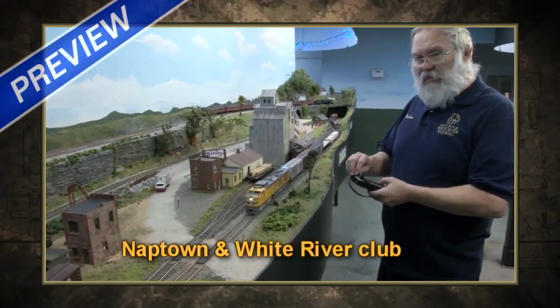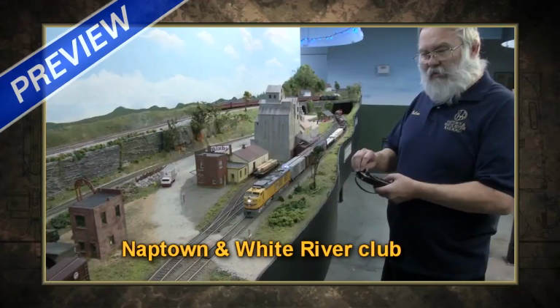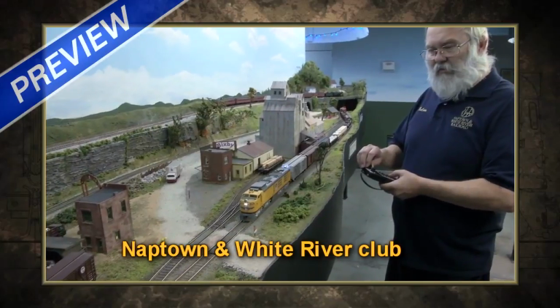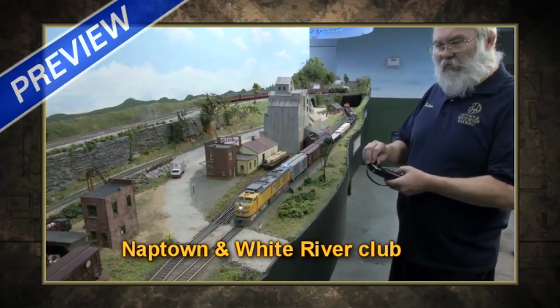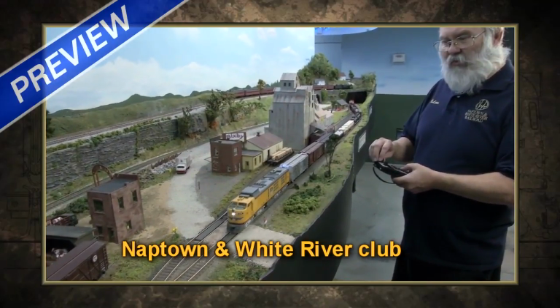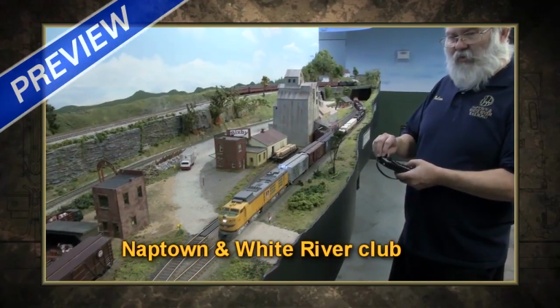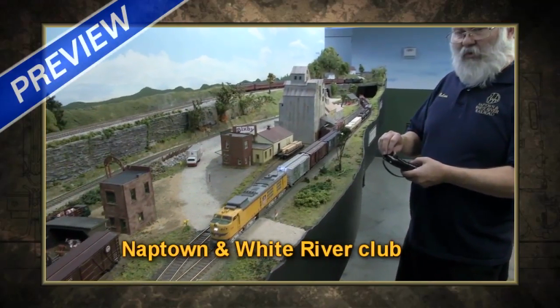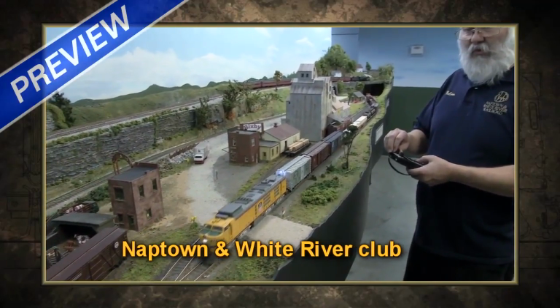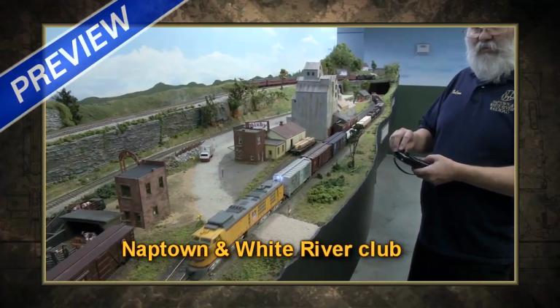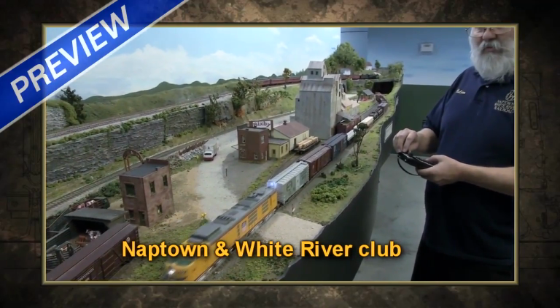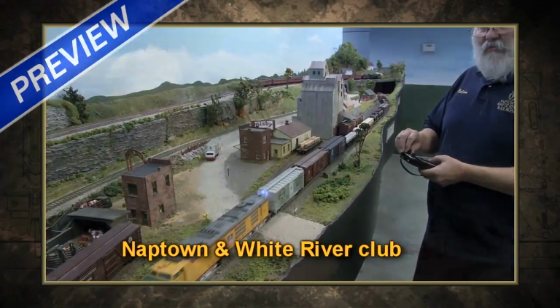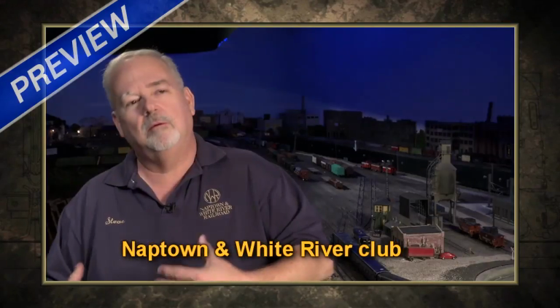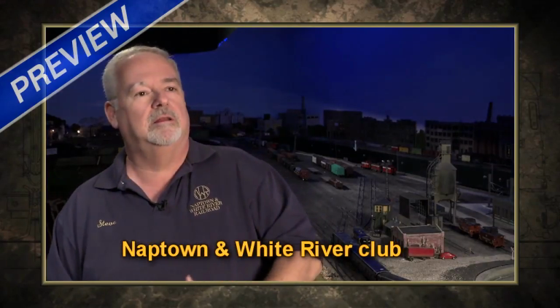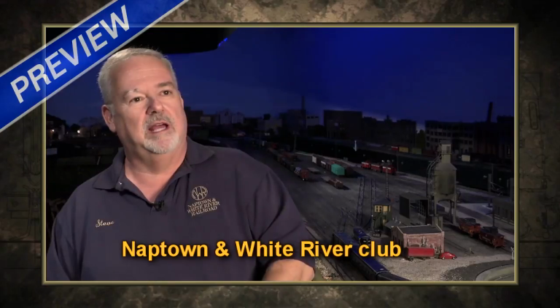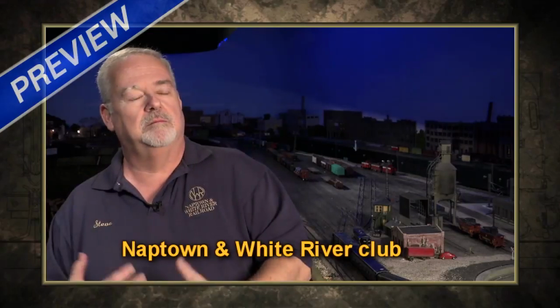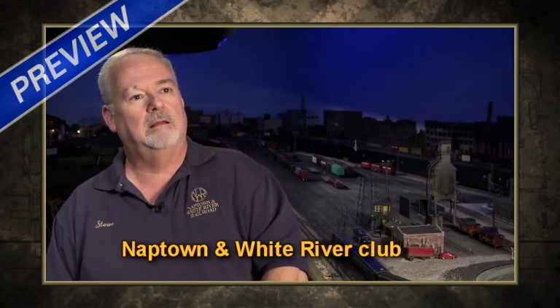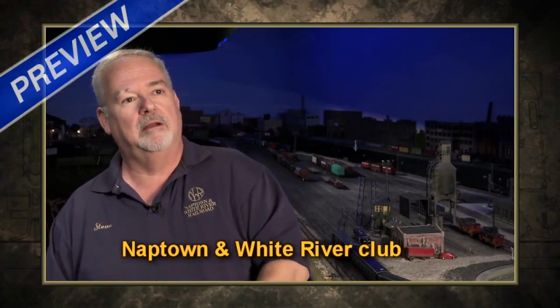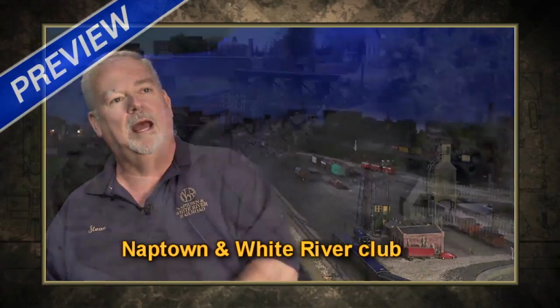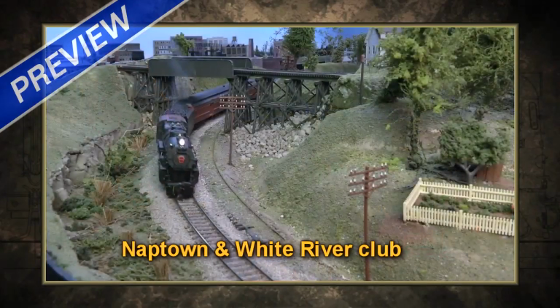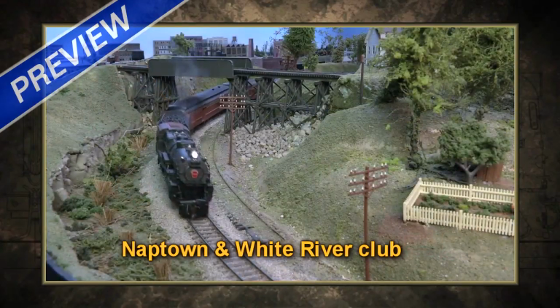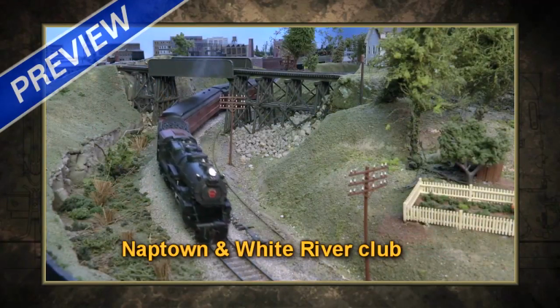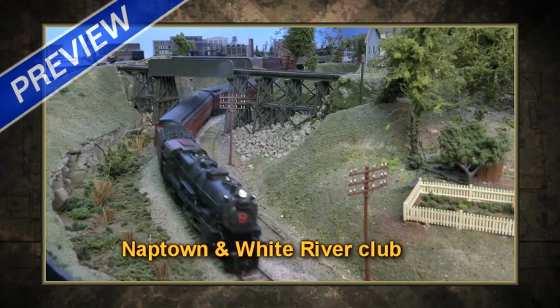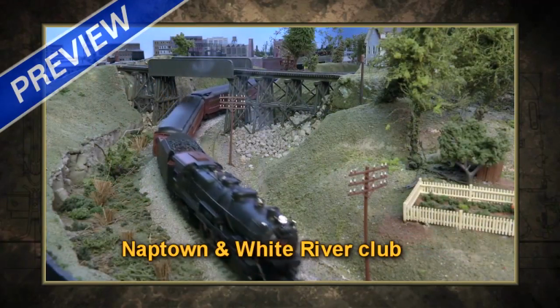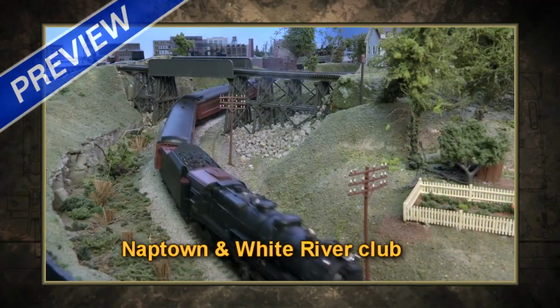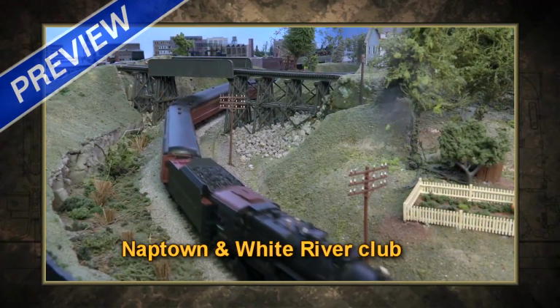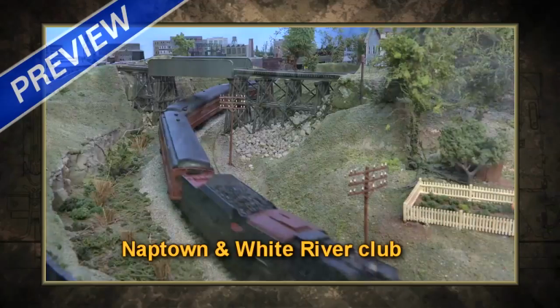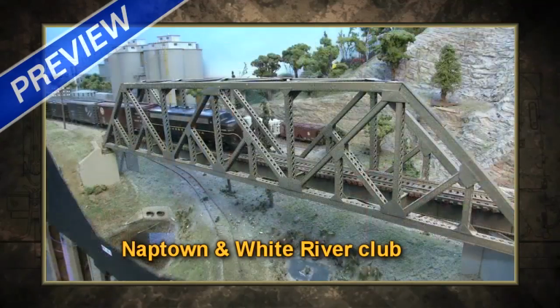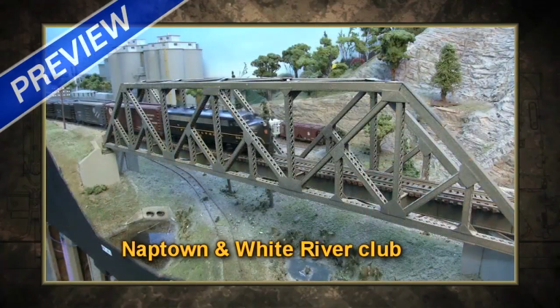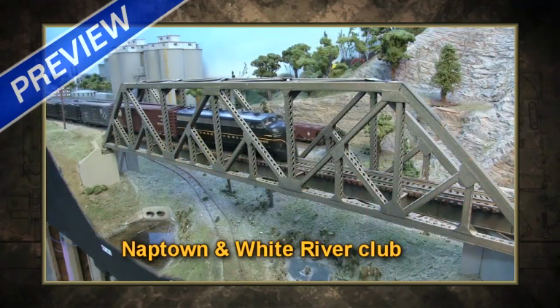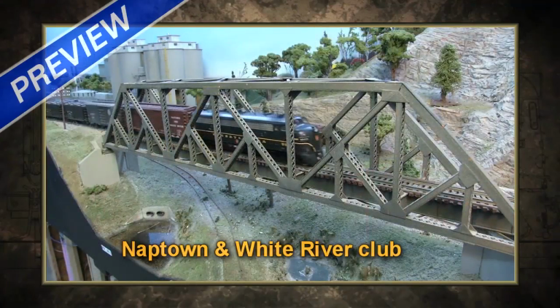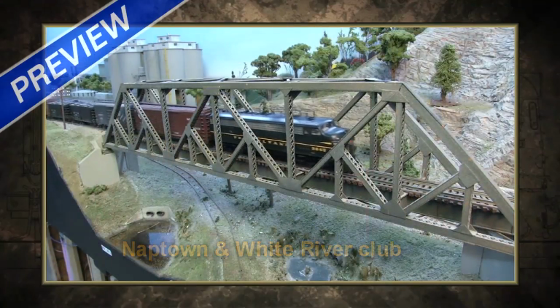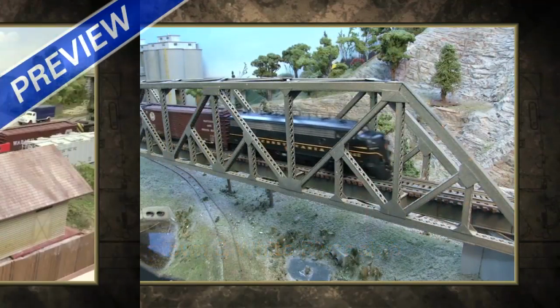And 50 years at the Naptown and White River Model Railroad Club. I don't look at this as my layout or our layout. I look at it as we are caretakers of the layout that was given to us.